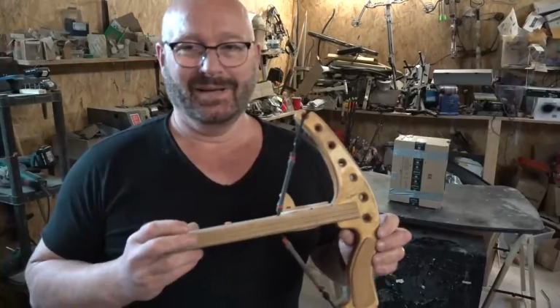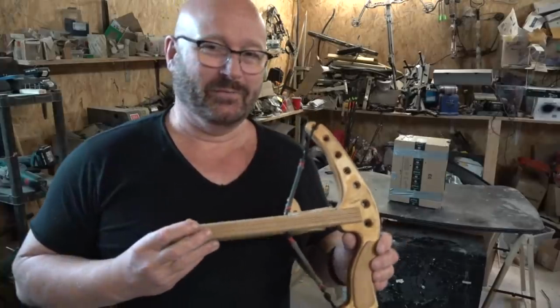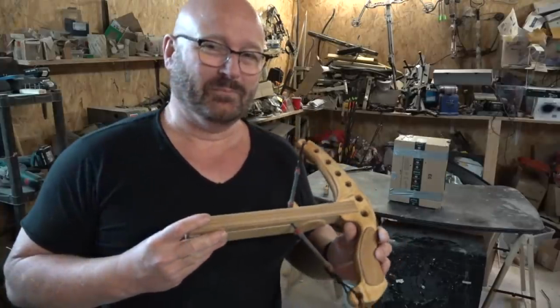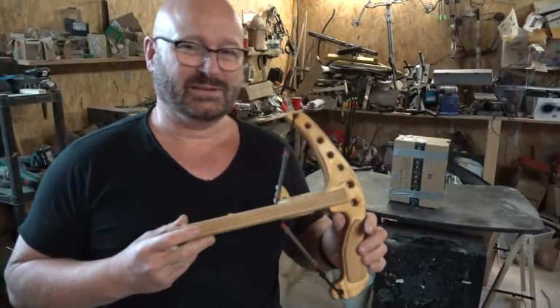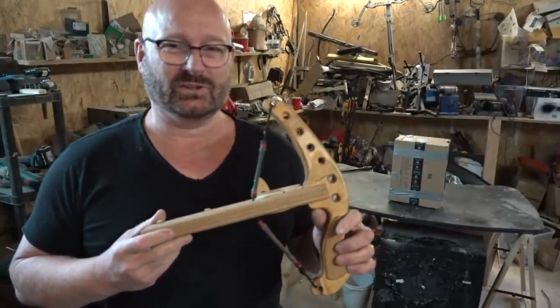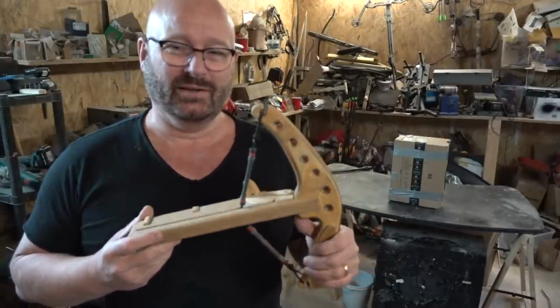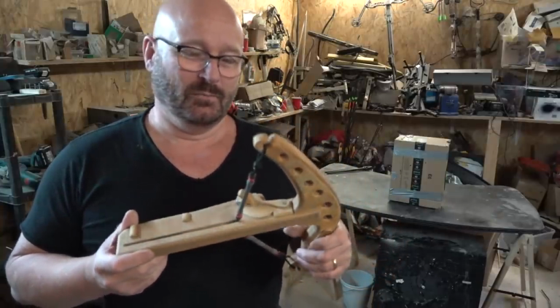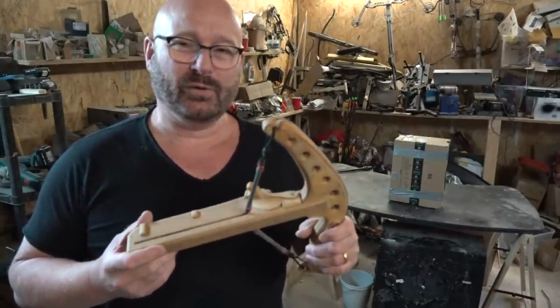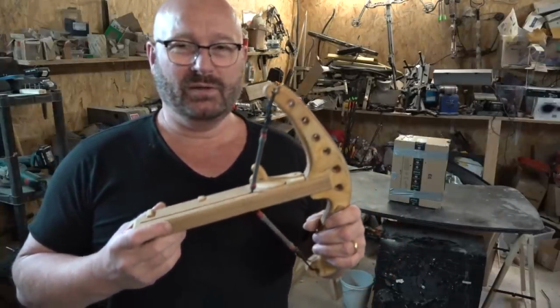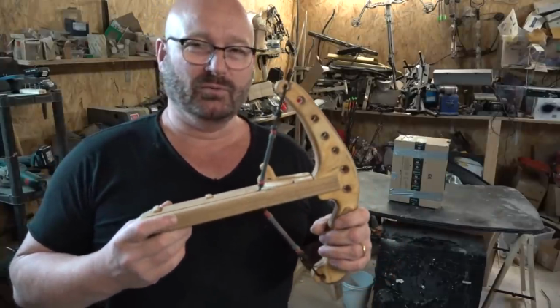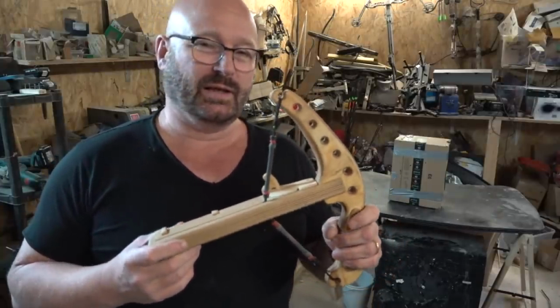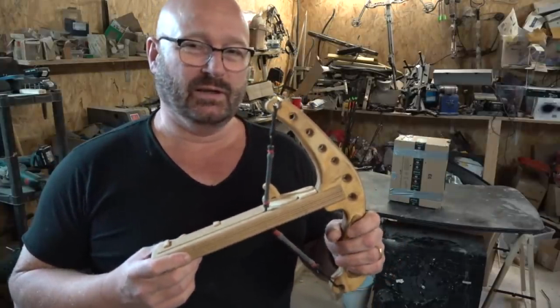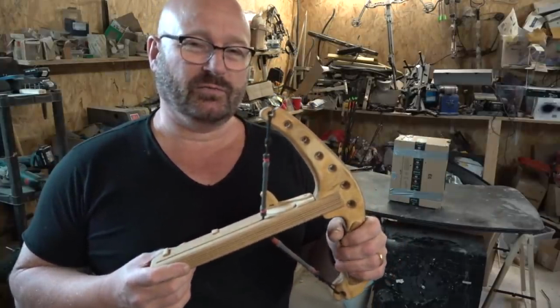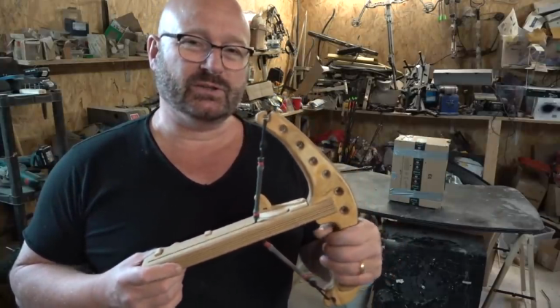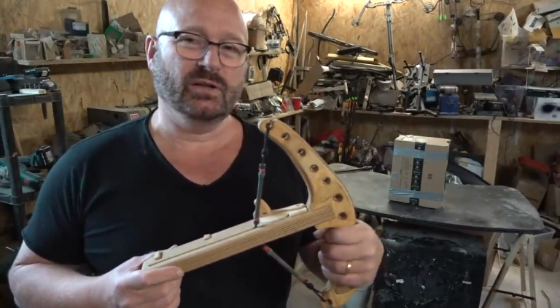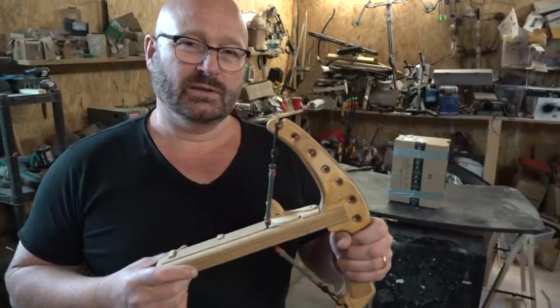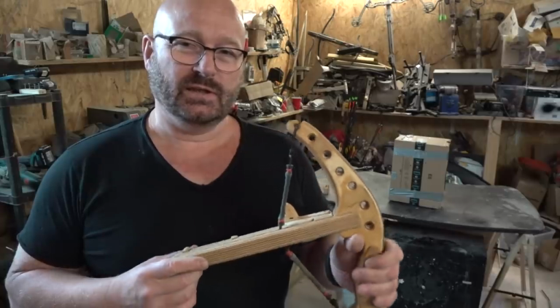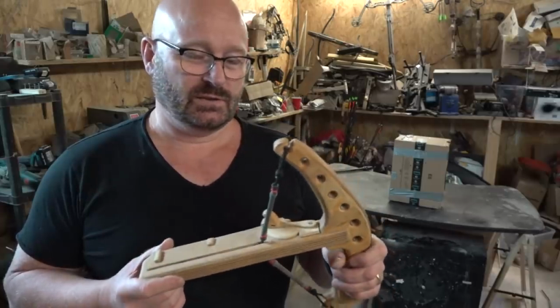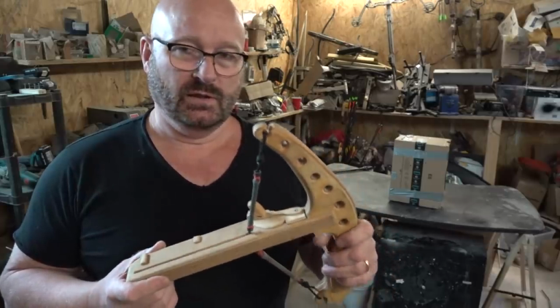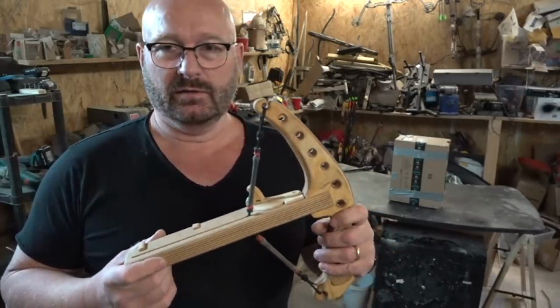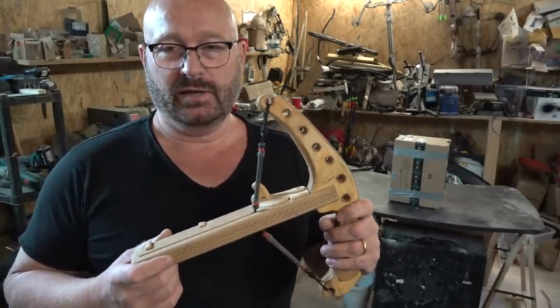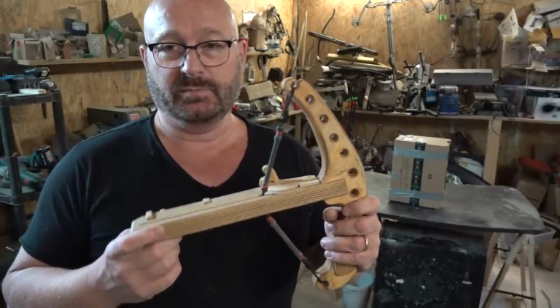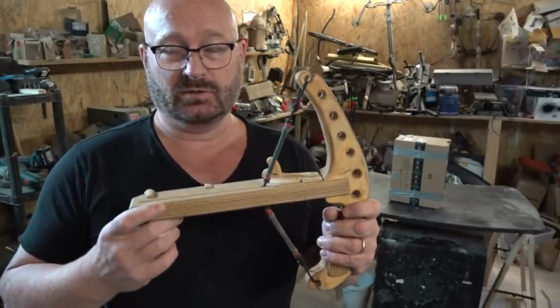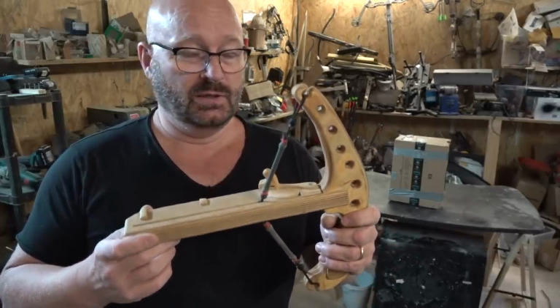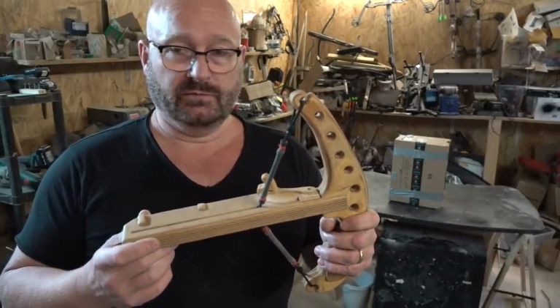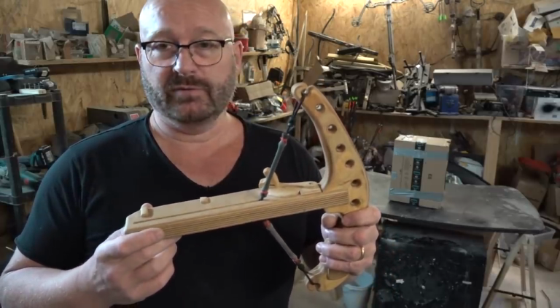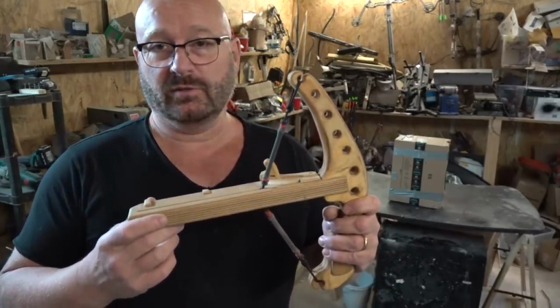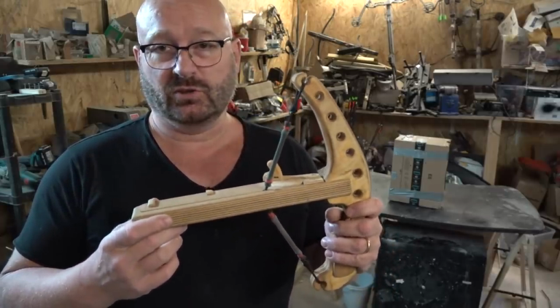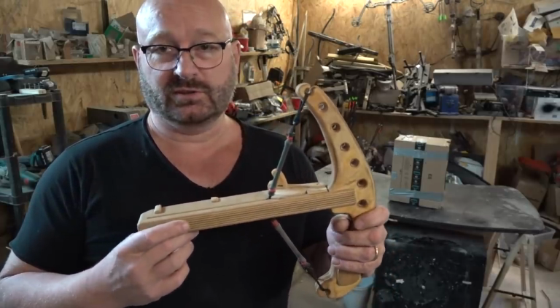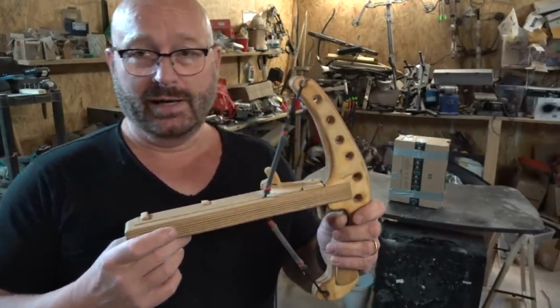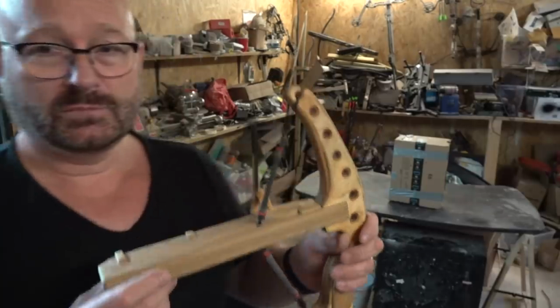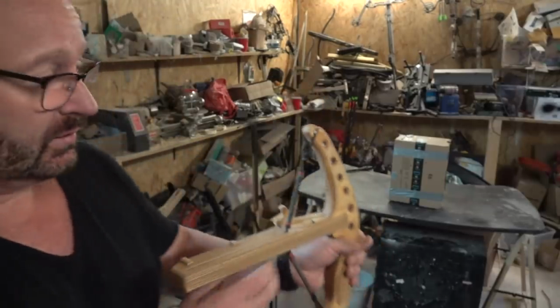Hello and welcome to the Slingshot Channel. My repeating bows are getting a lot of attention these days because the frequency of the shots is so high, like so.